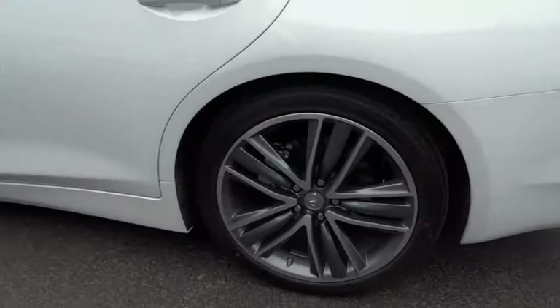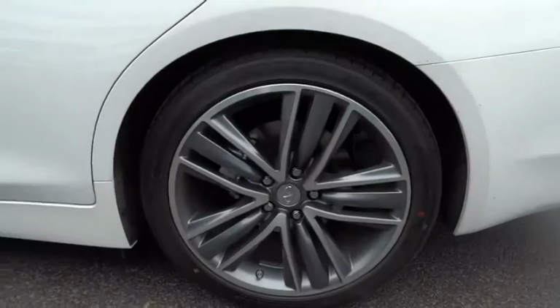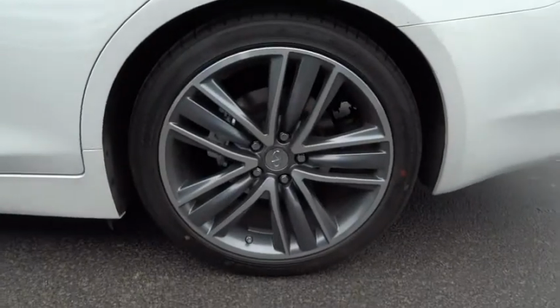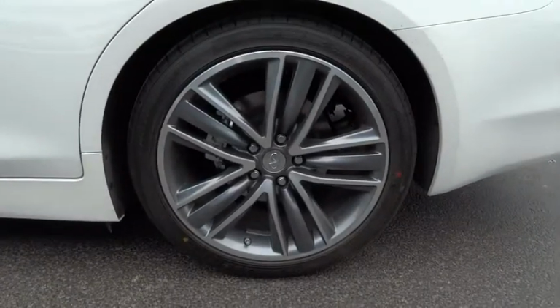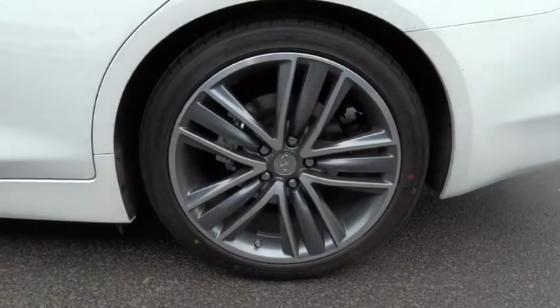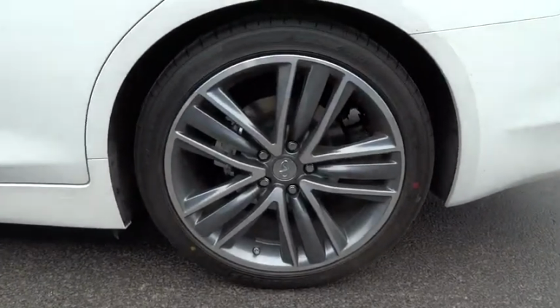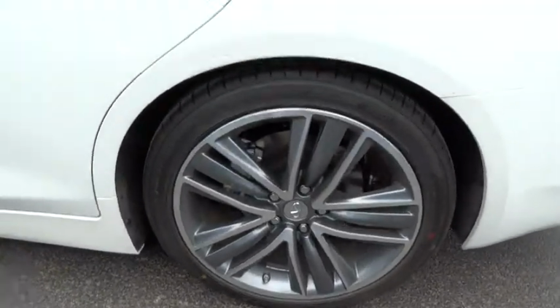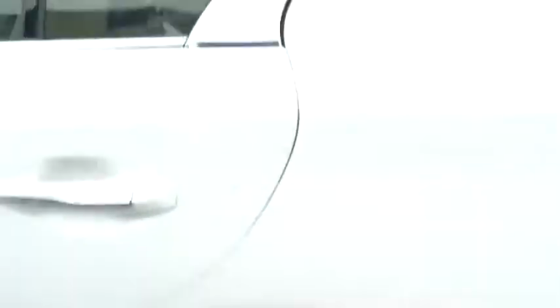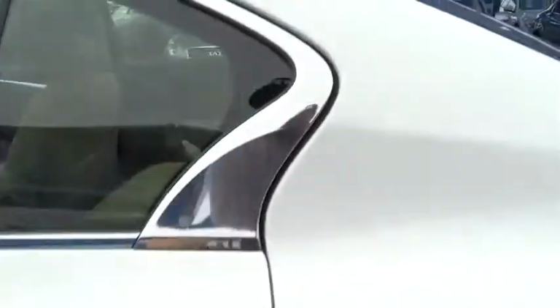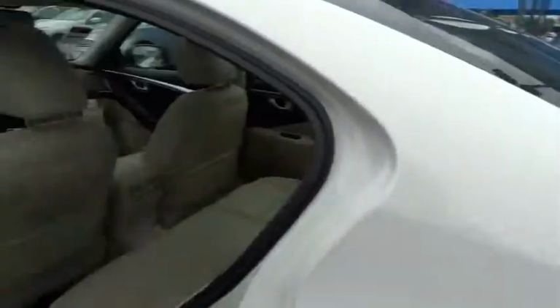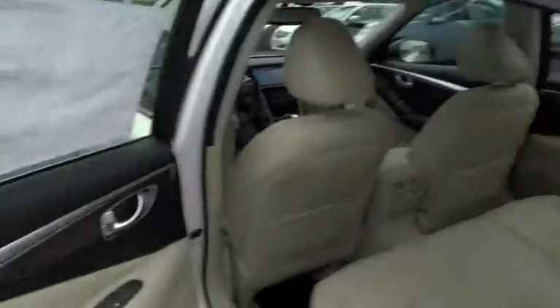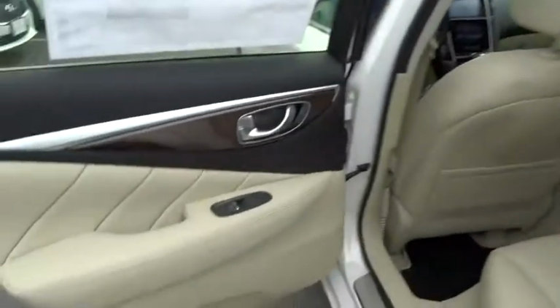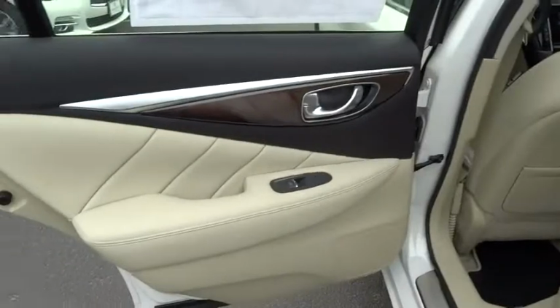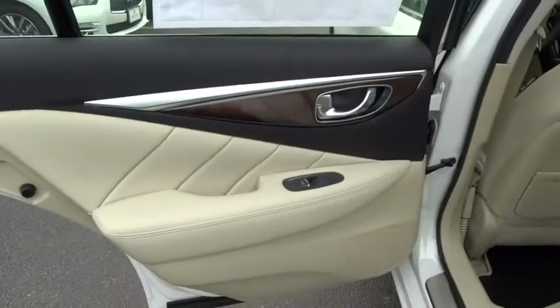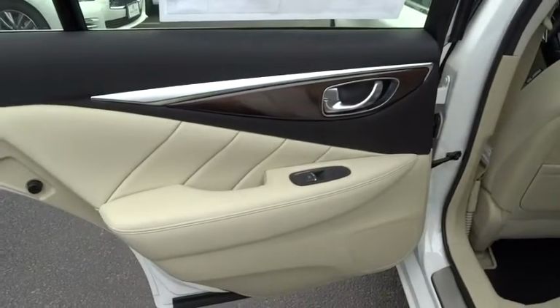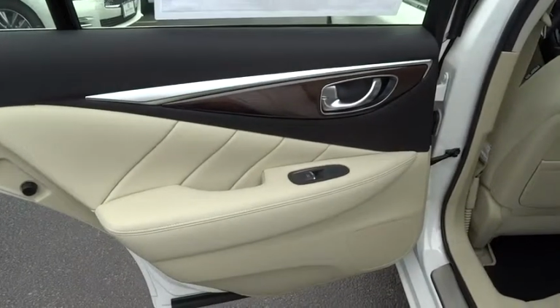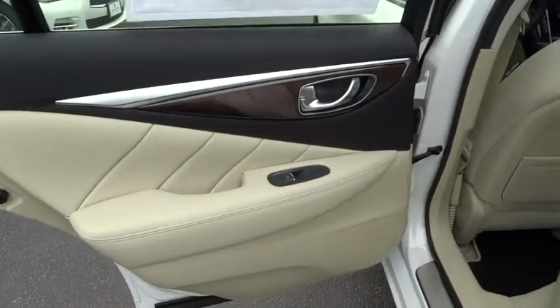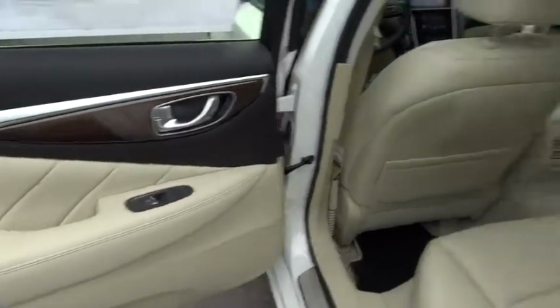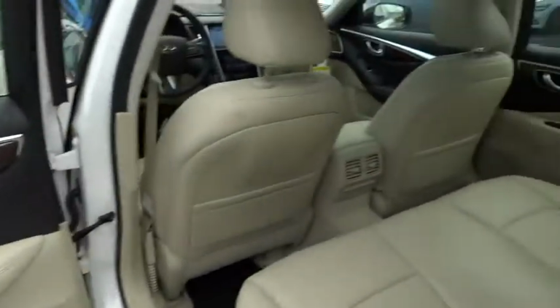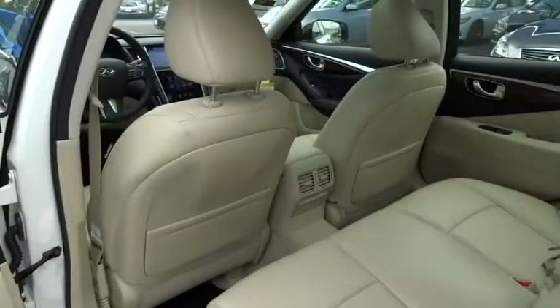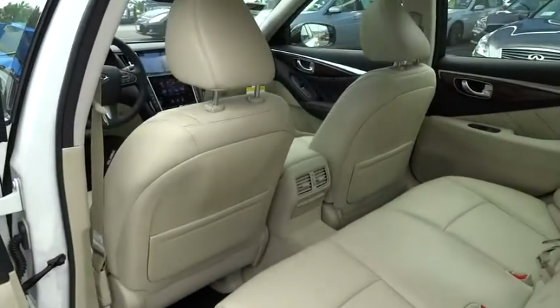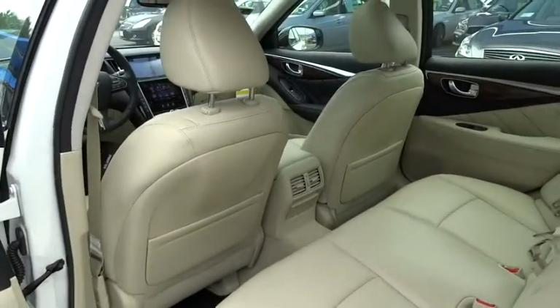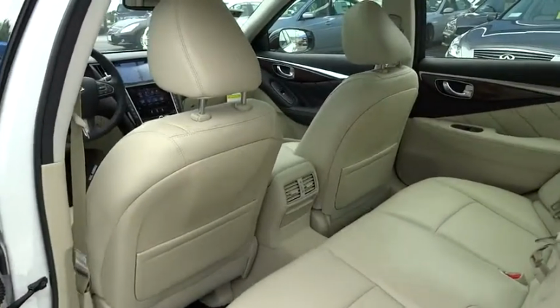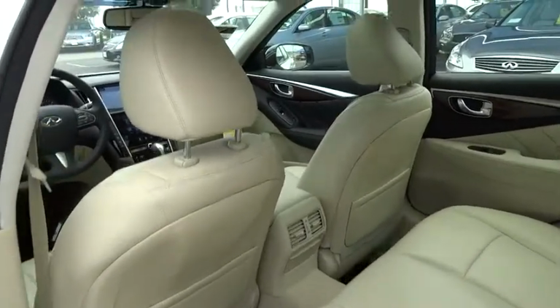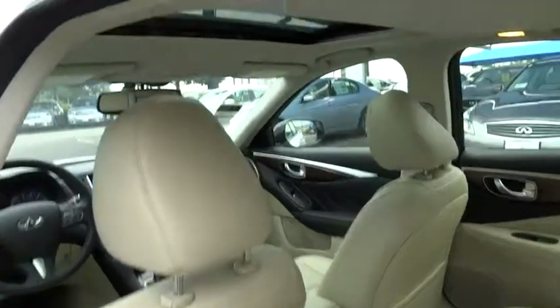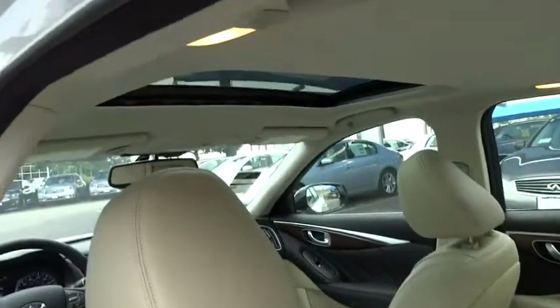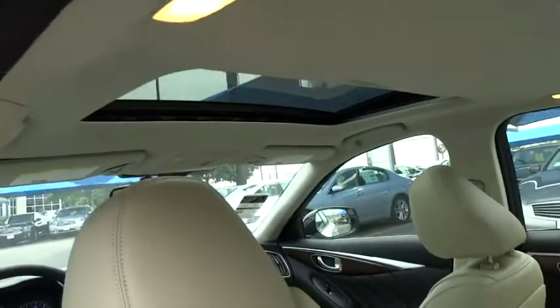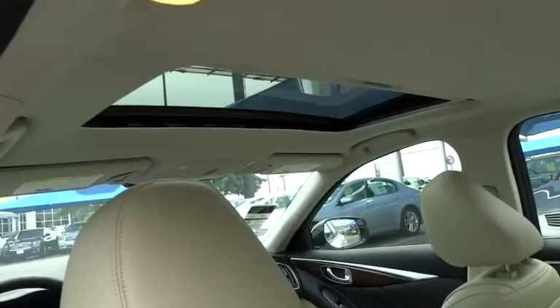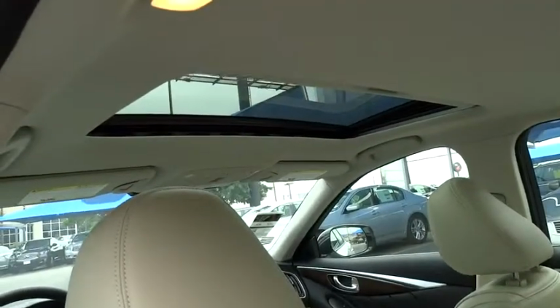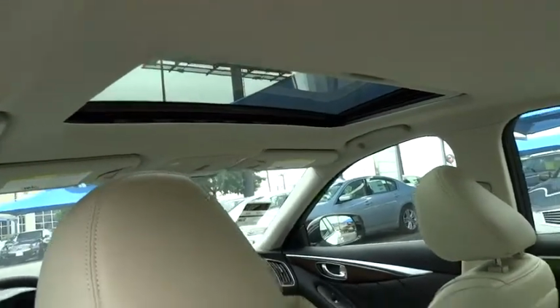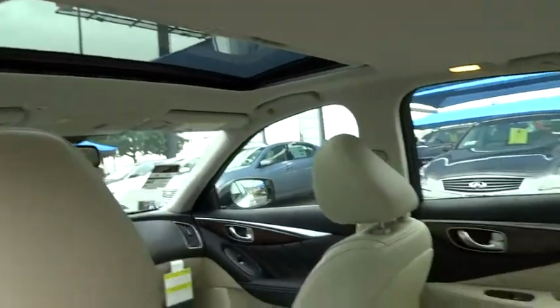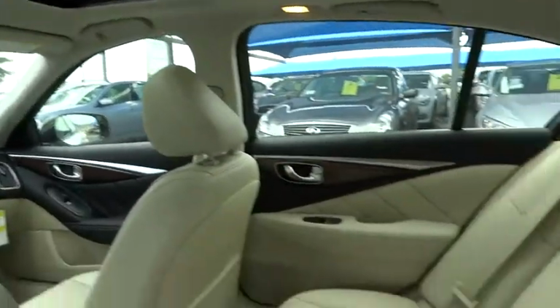Here are some of this vehicle's great options: stability control, traction control, steering wheel audio control, anti-lock braking system, power passenger seat, driver airbag, adjustable steering wheel, power steering.